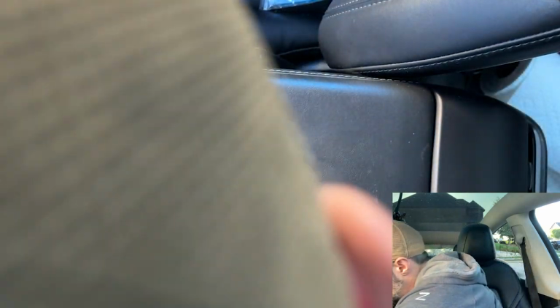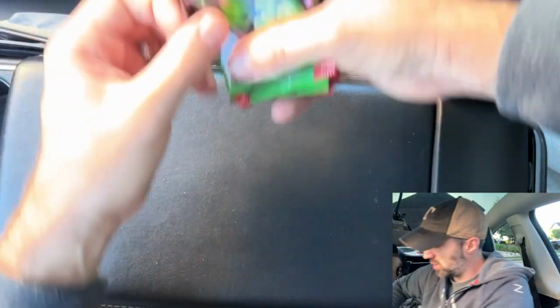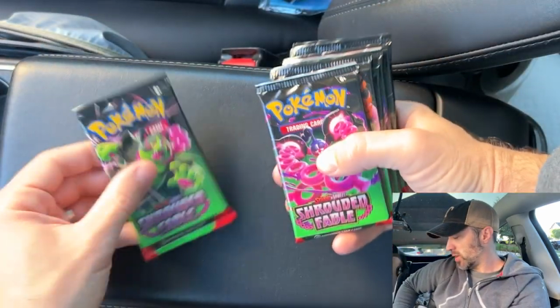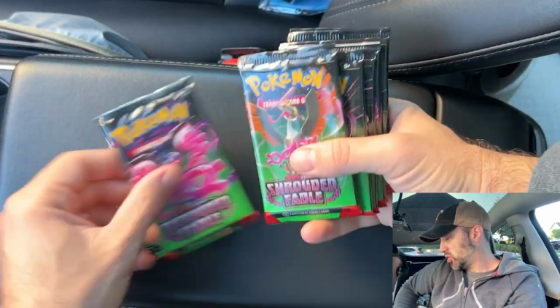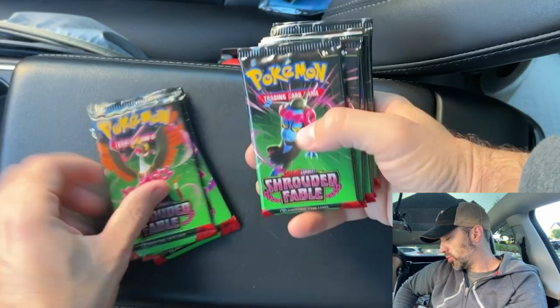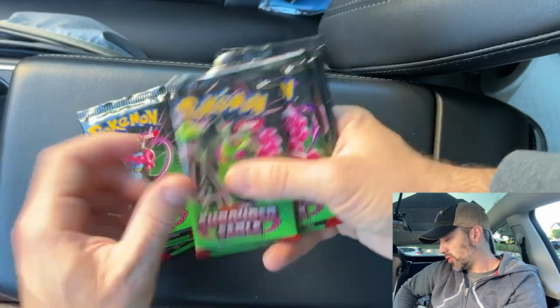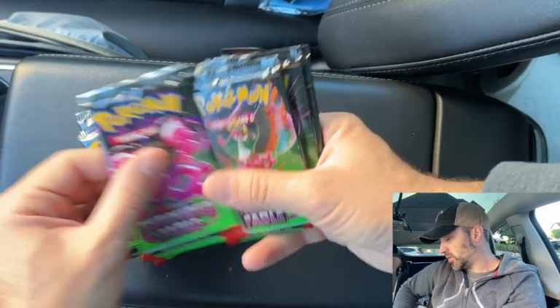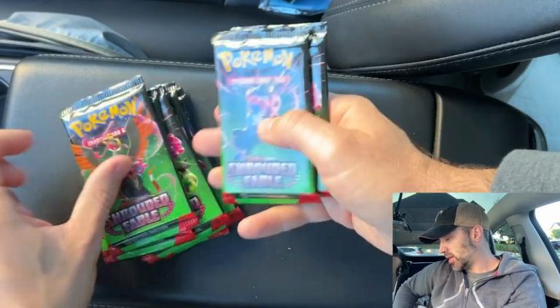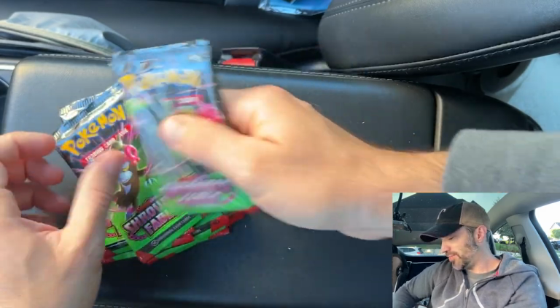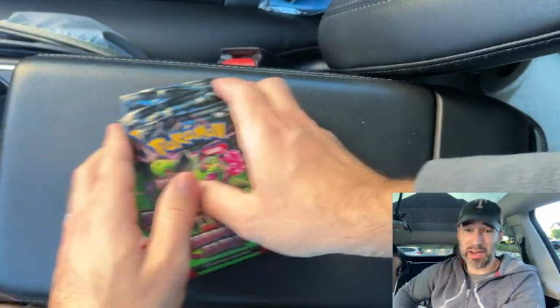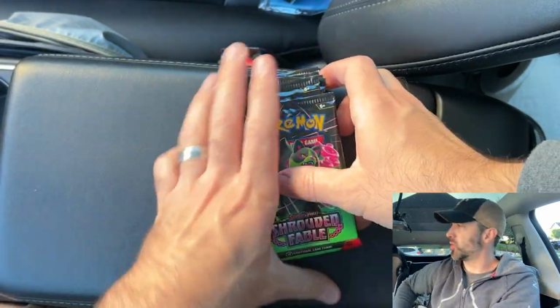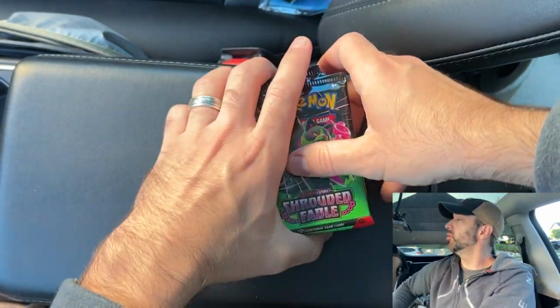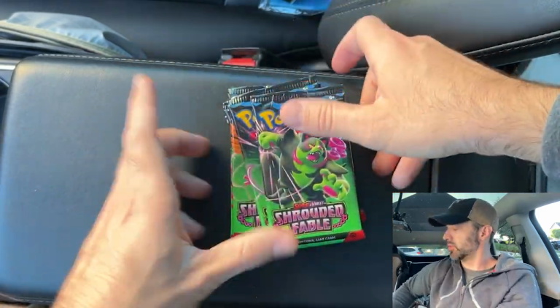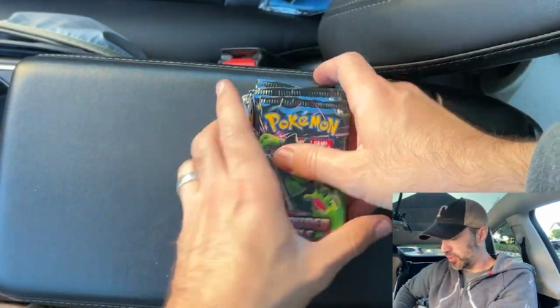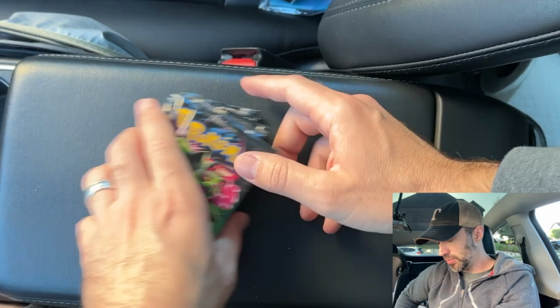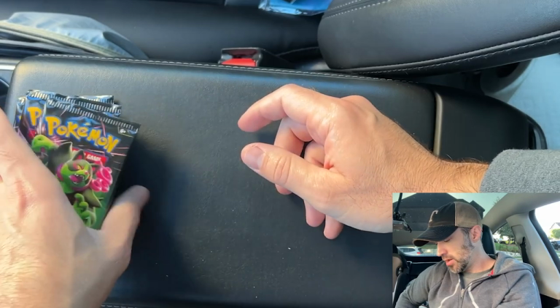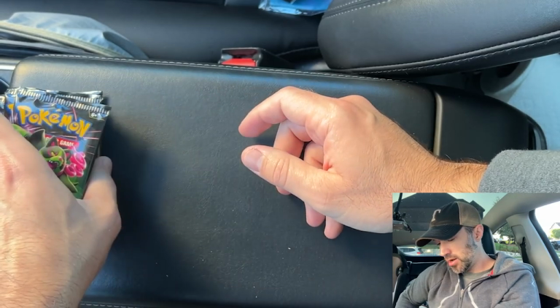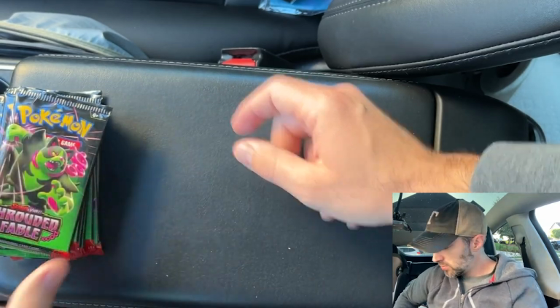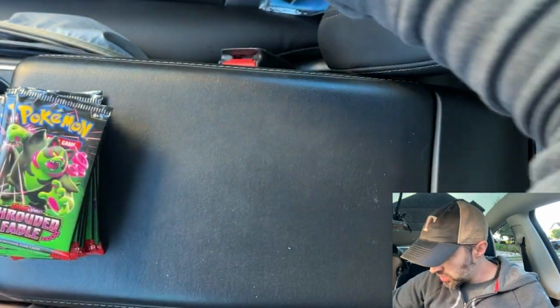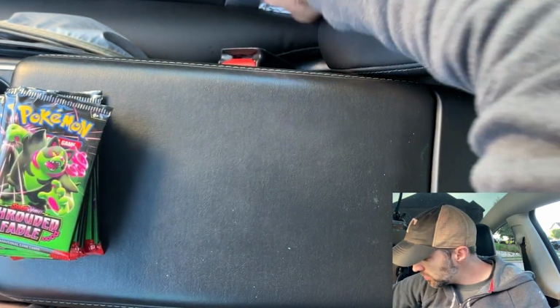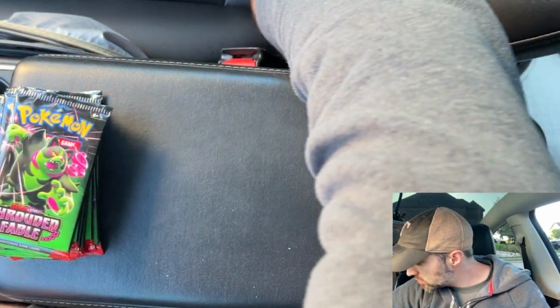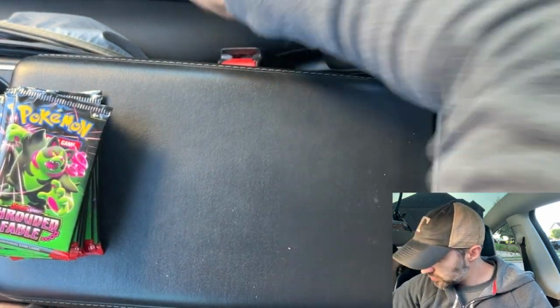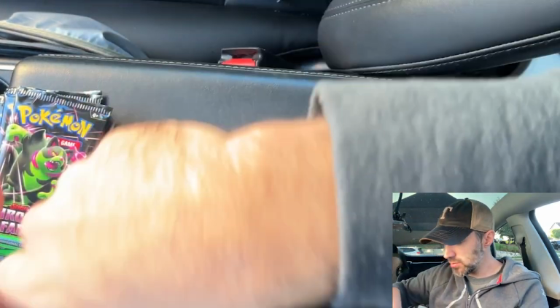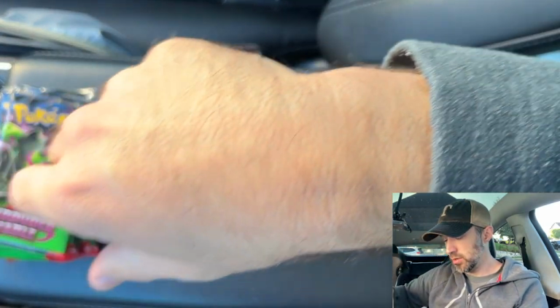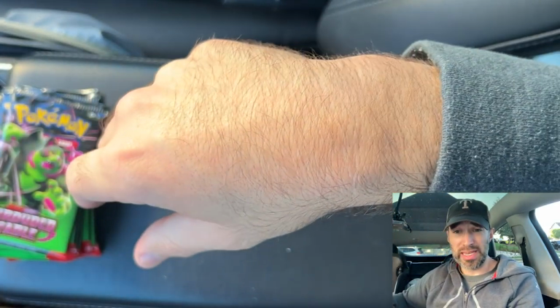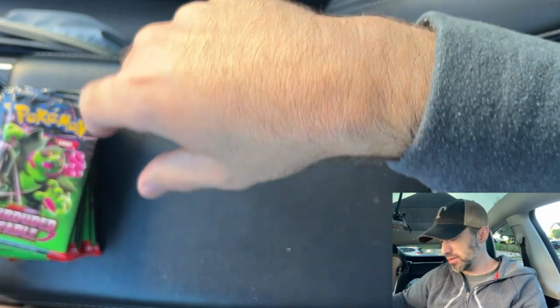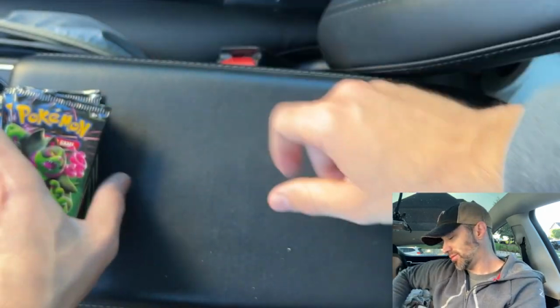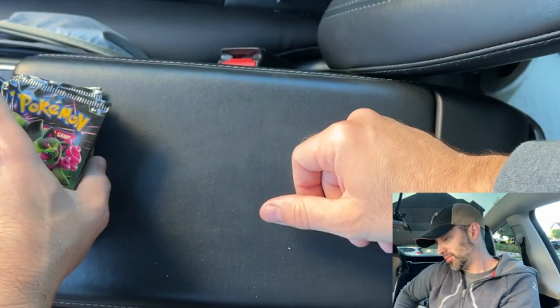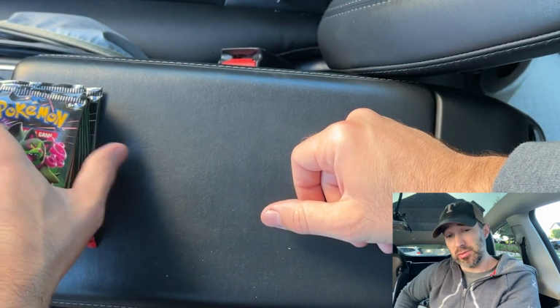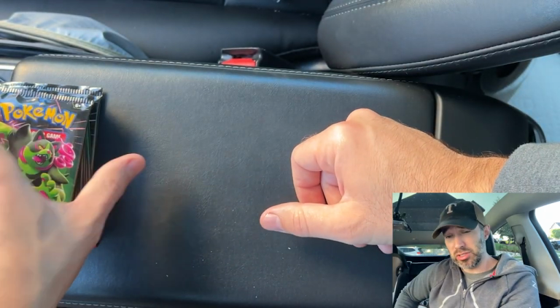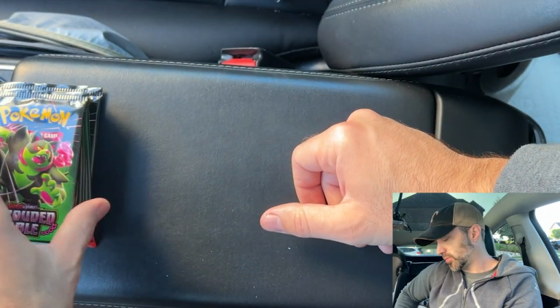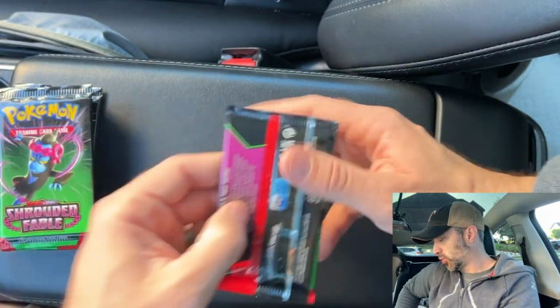So we got 9 packs of Shrouded Fable. That'll be fun to open. I got my sleeves ready for all the hits we get. Let's get started — pack number 1.